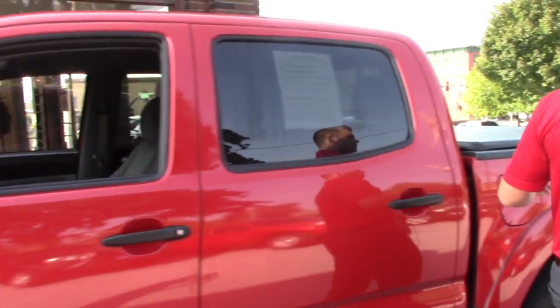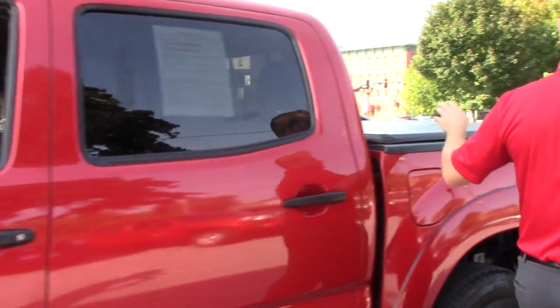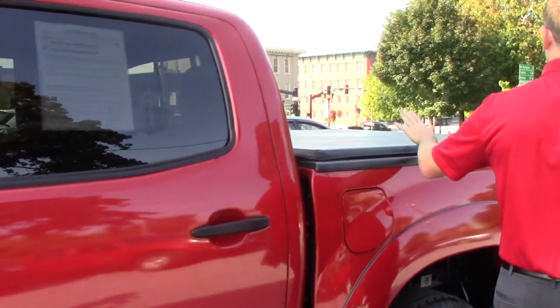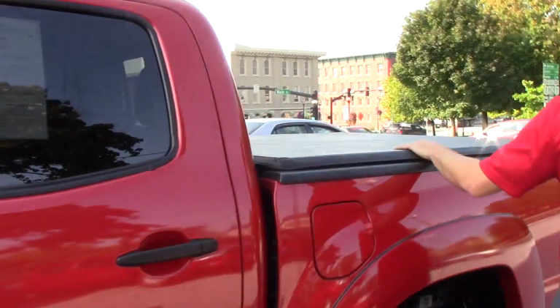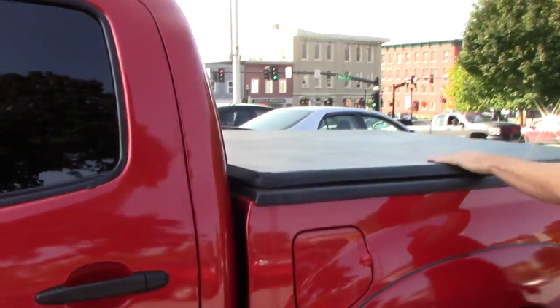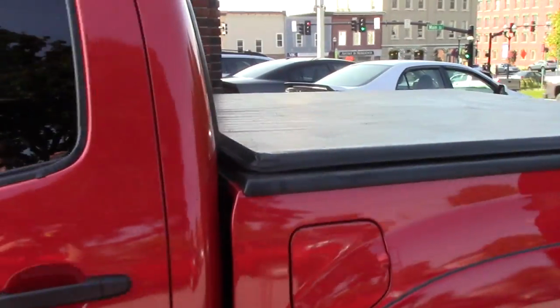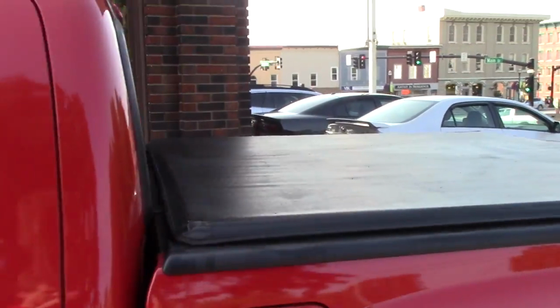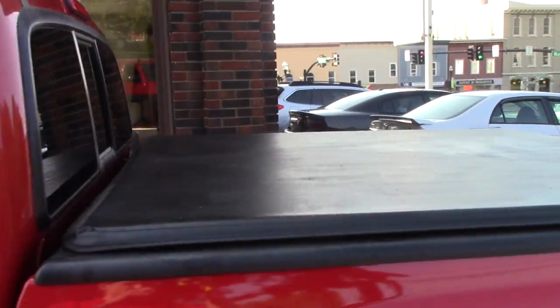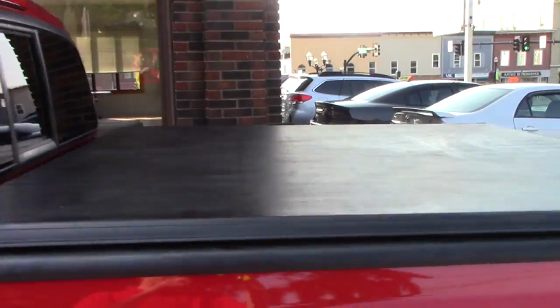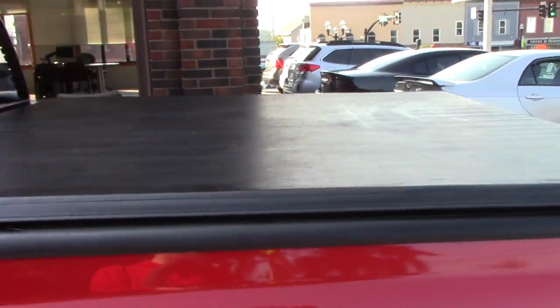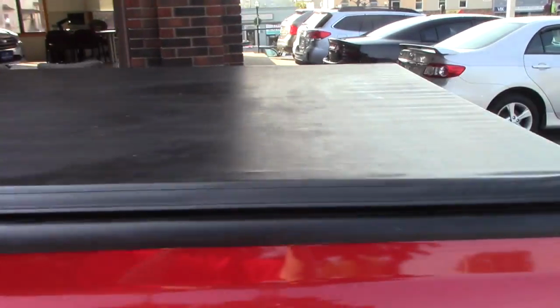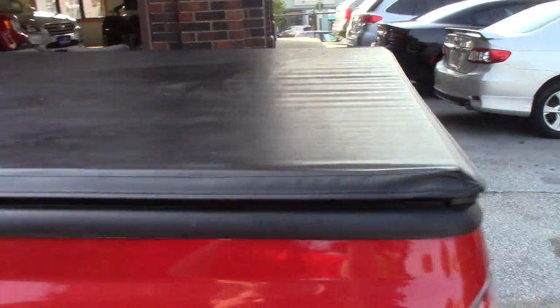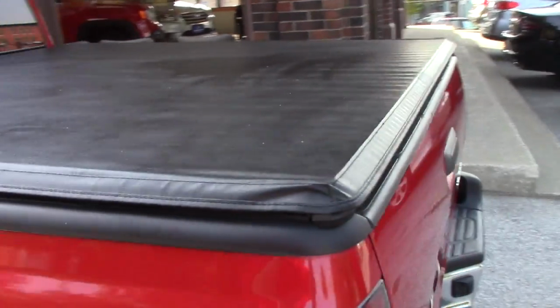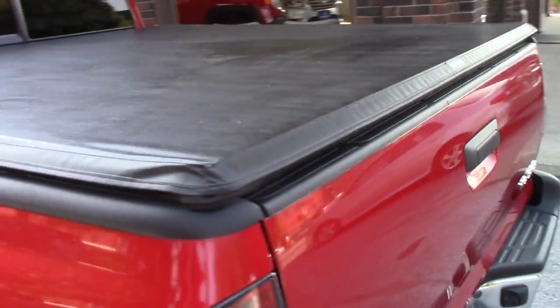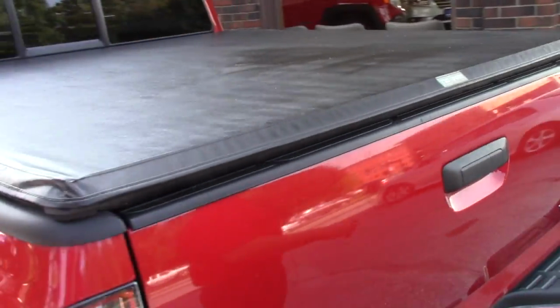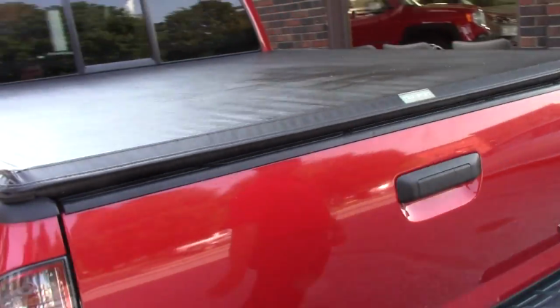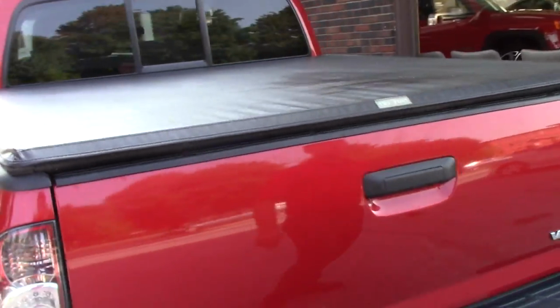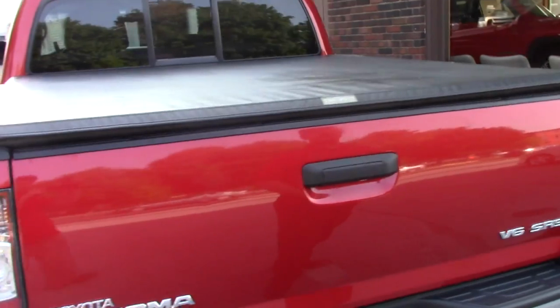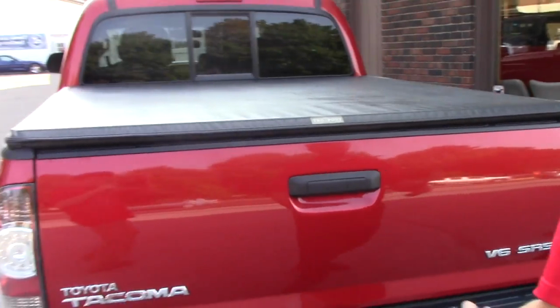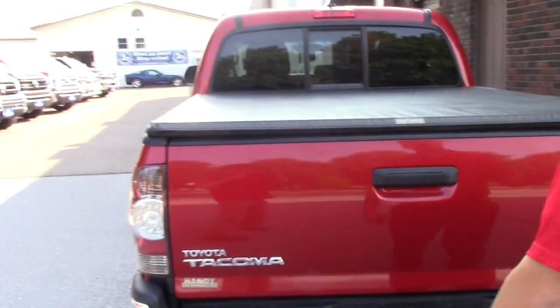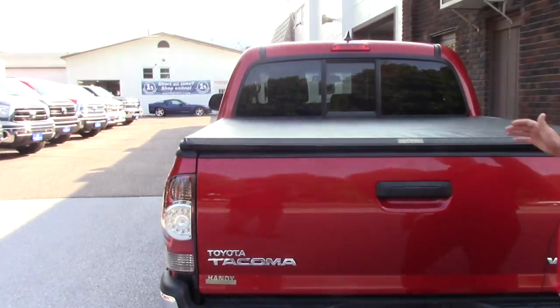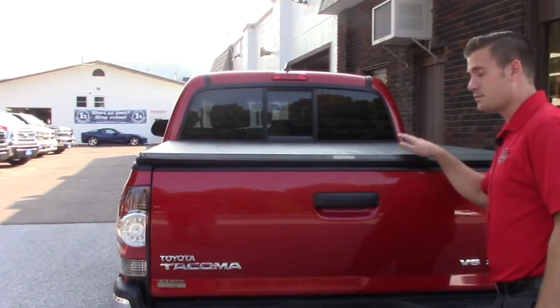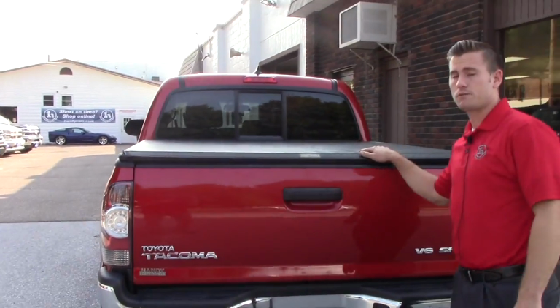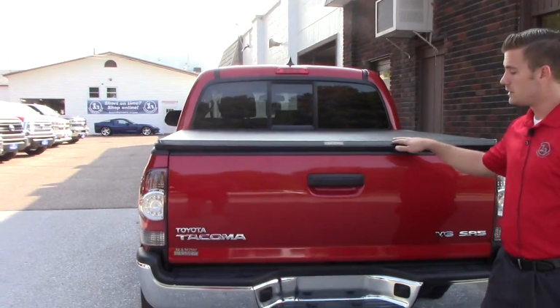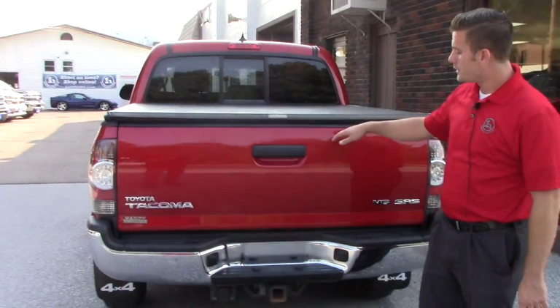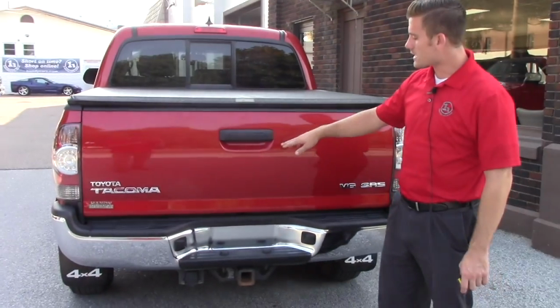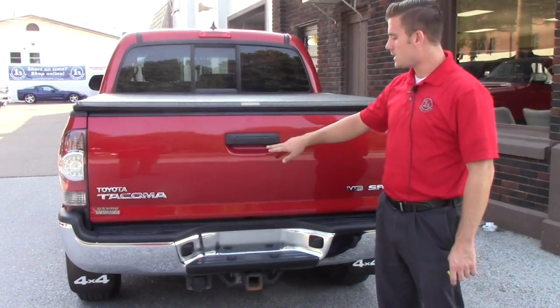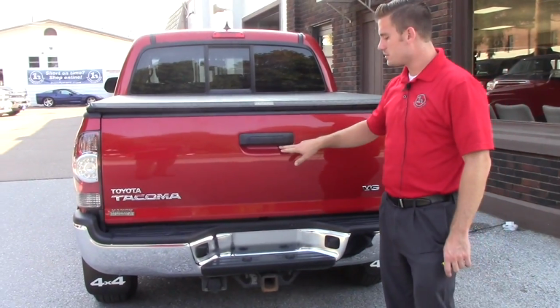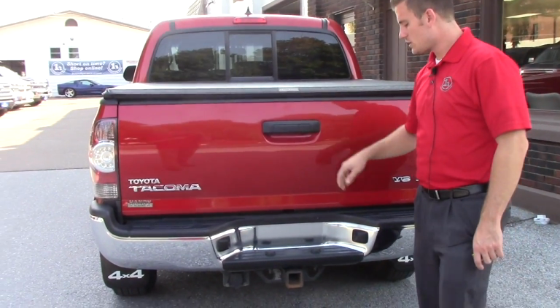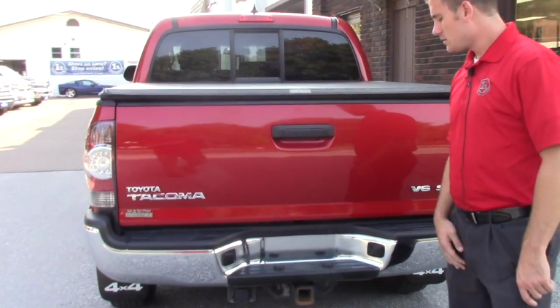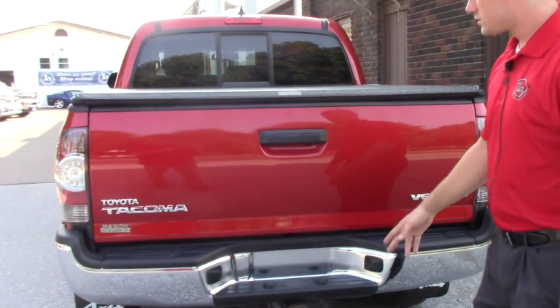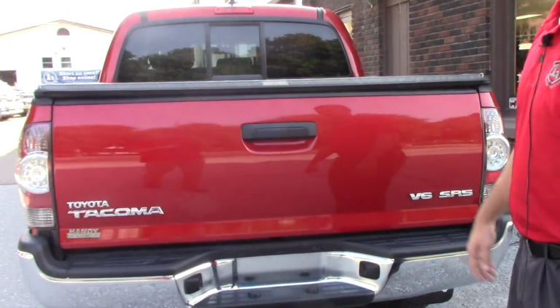The previous owner did add a tunnel cover, which is very convenient — they do say you get a little bit better gas mileage and better air flow. It also has a backup camera and a tow hitch.